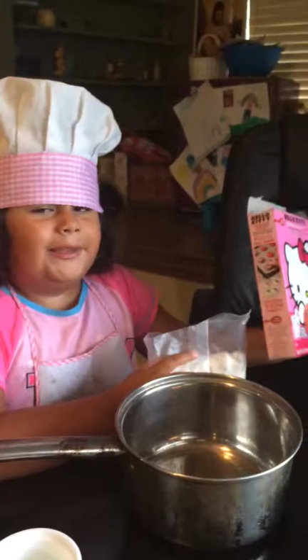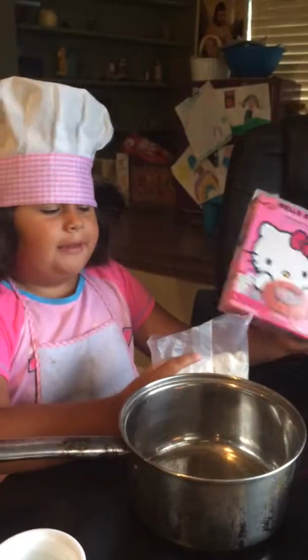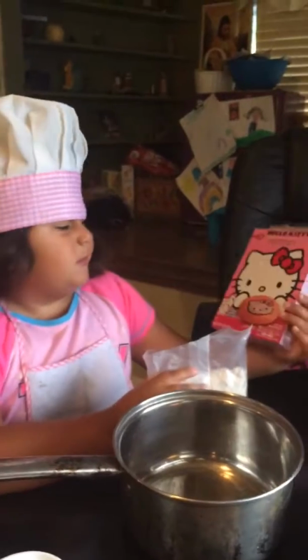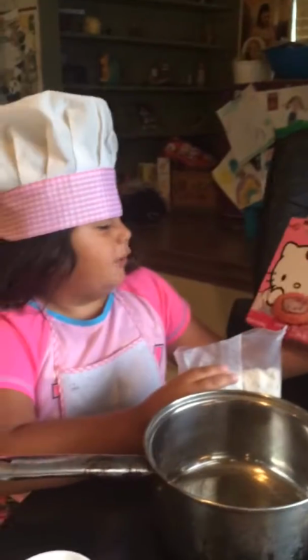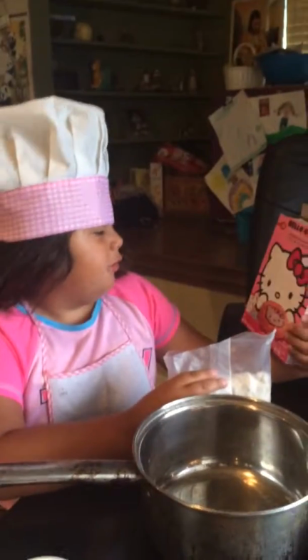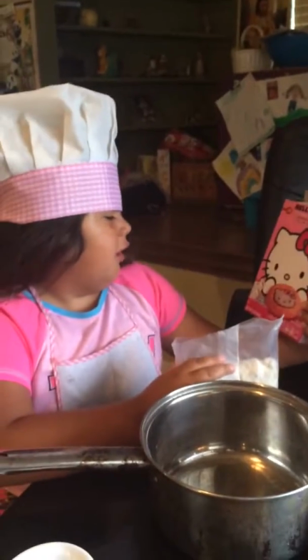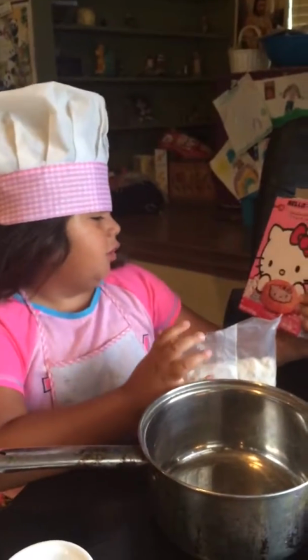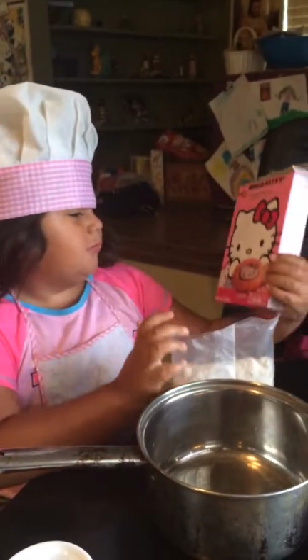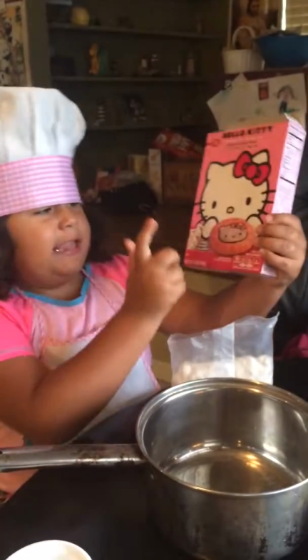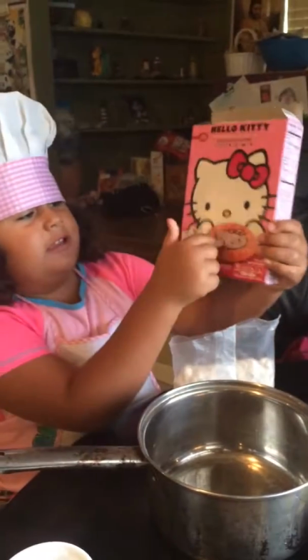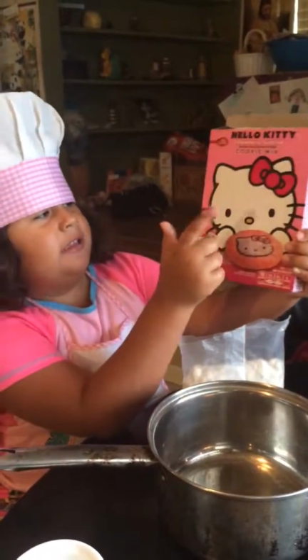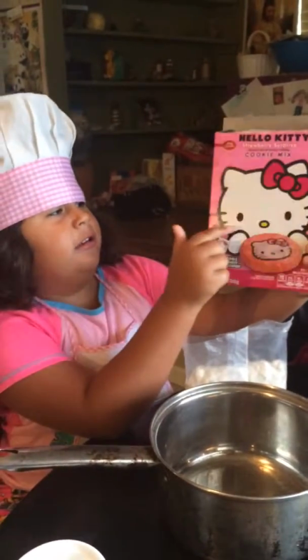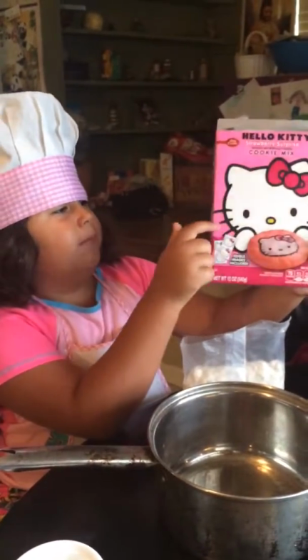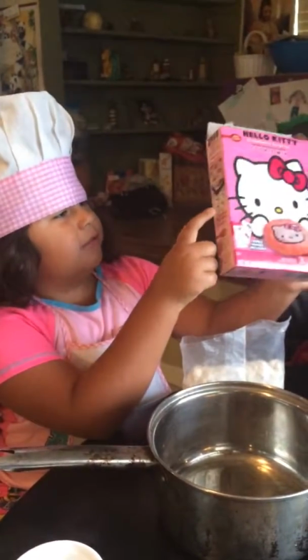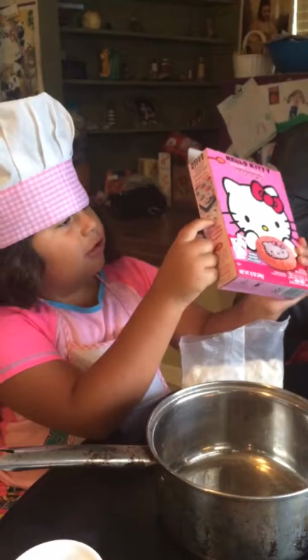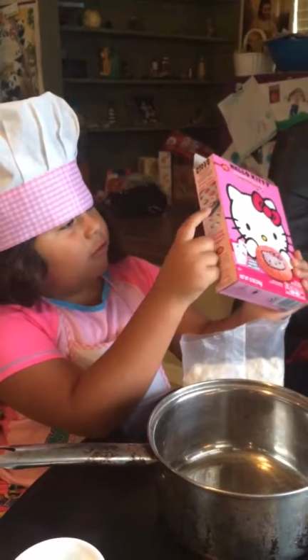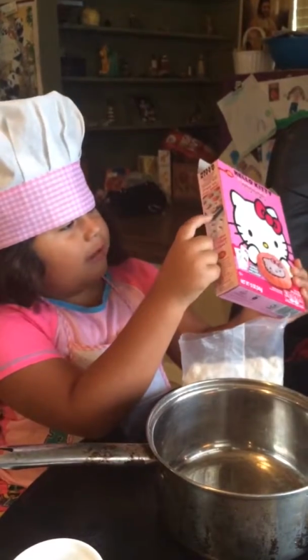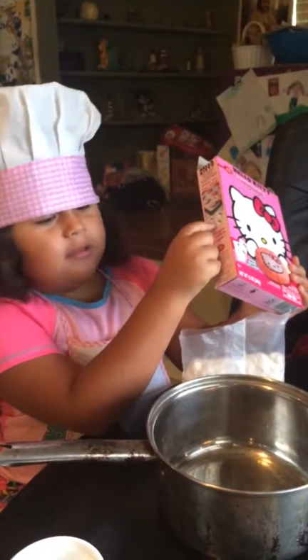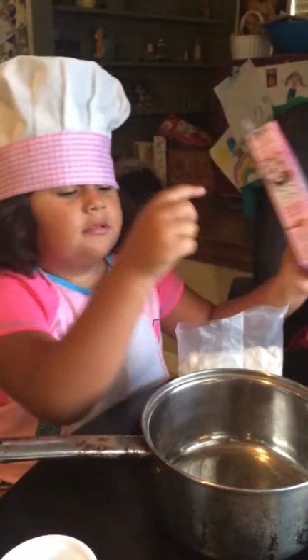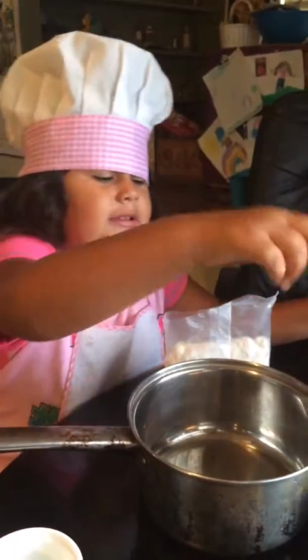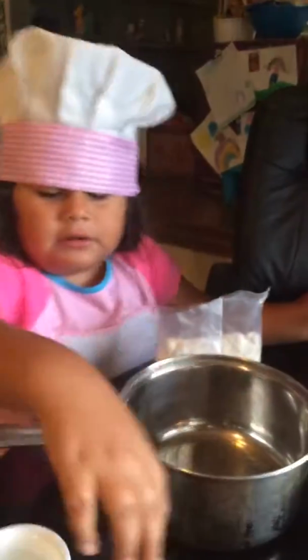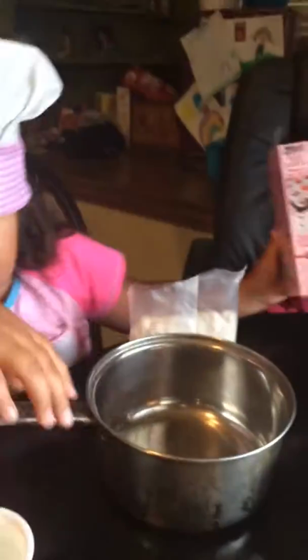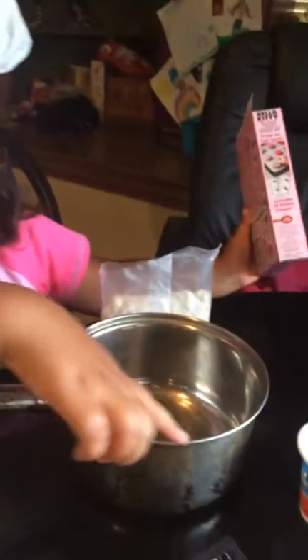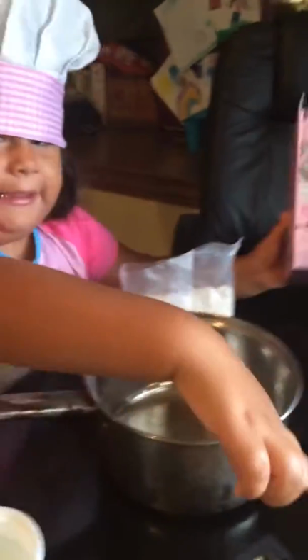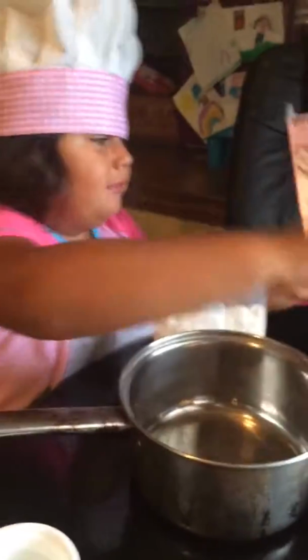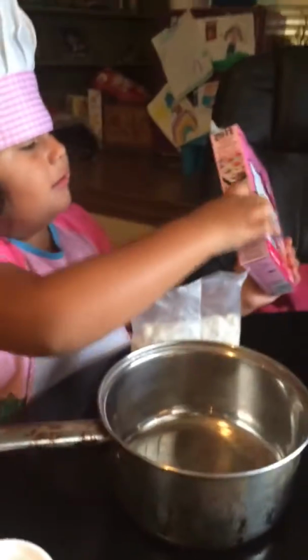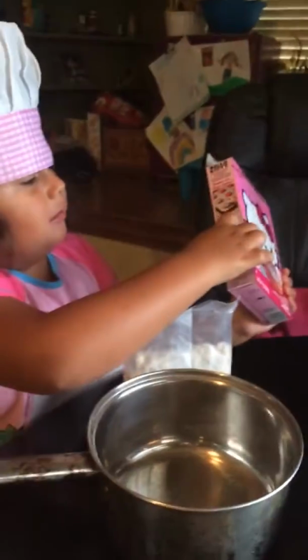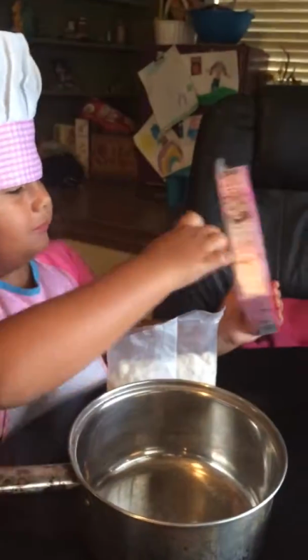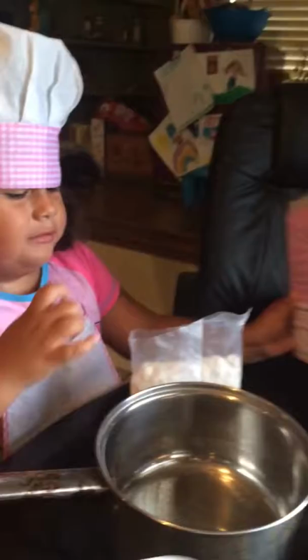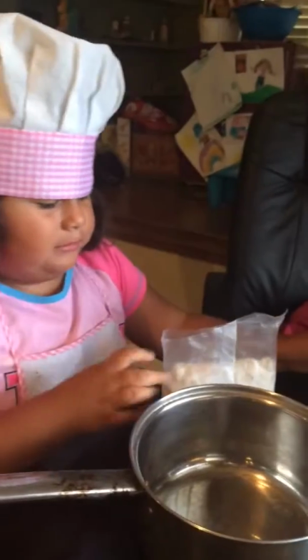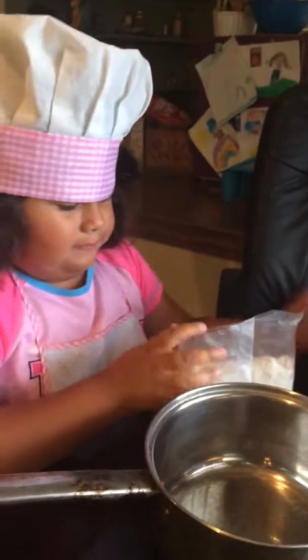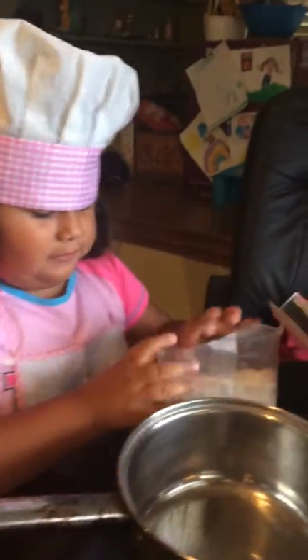Hi, my name is Angel and today we're going to make Hello Kitty Cookie Mix. Oh, and I think this is what that little pack is — the stickers and stuff.